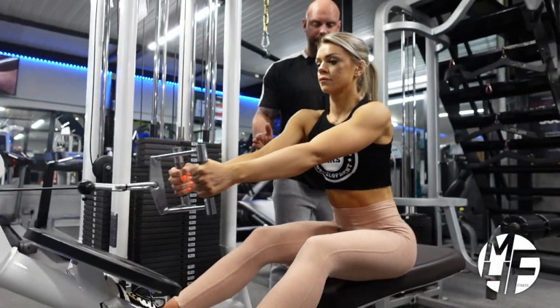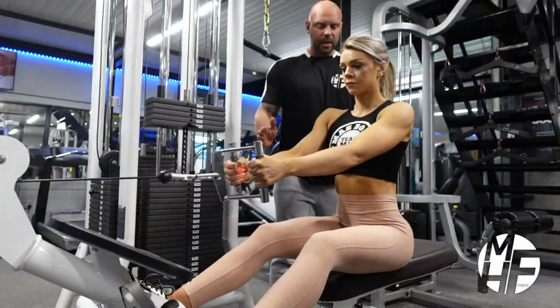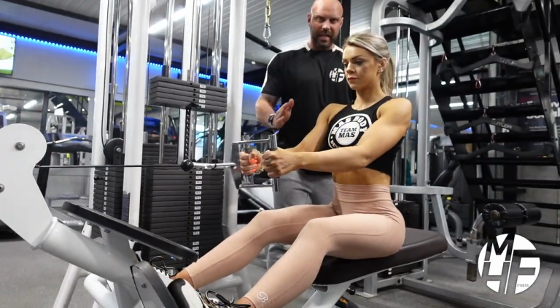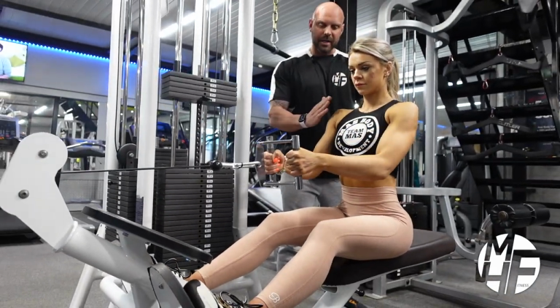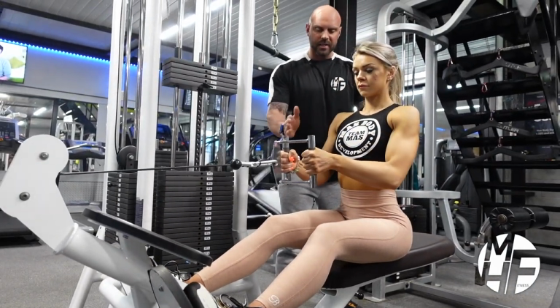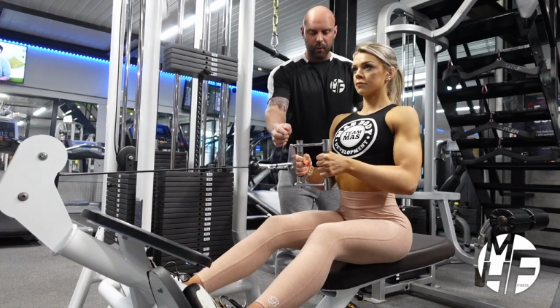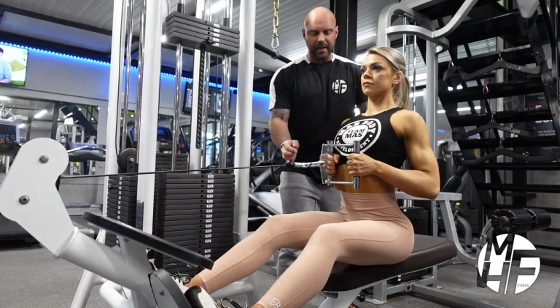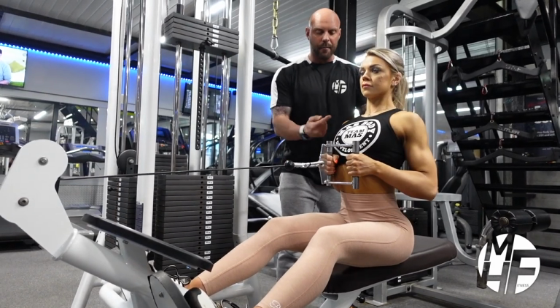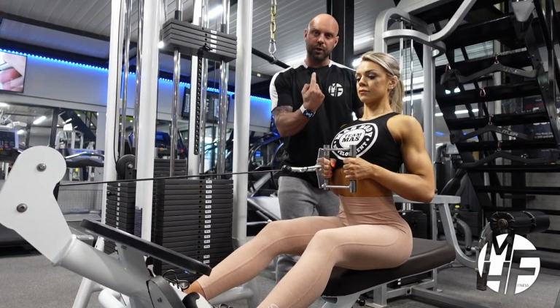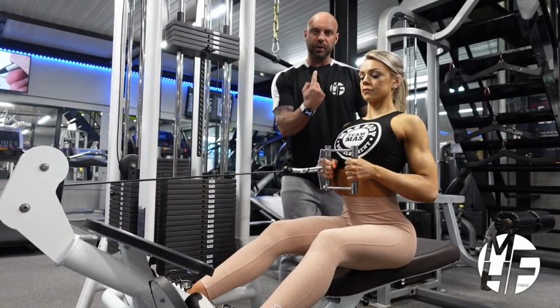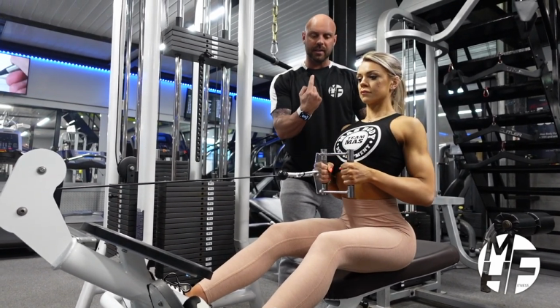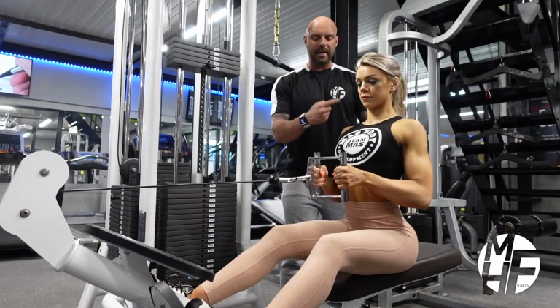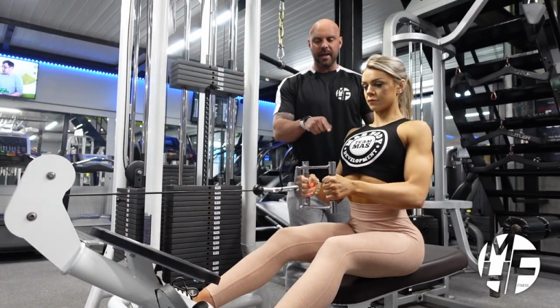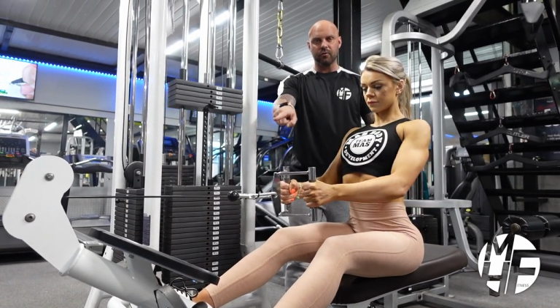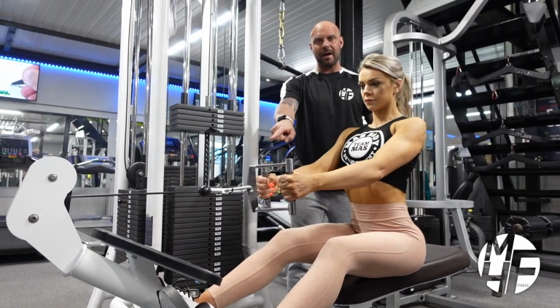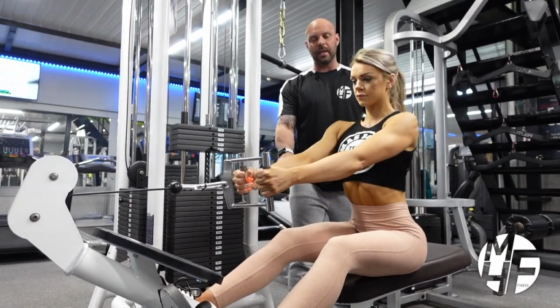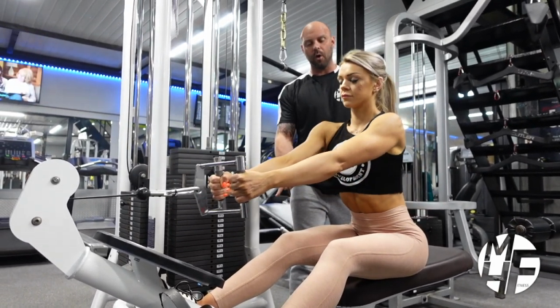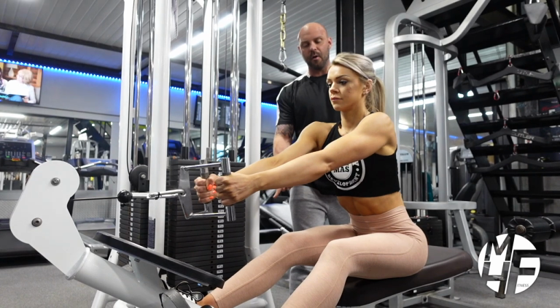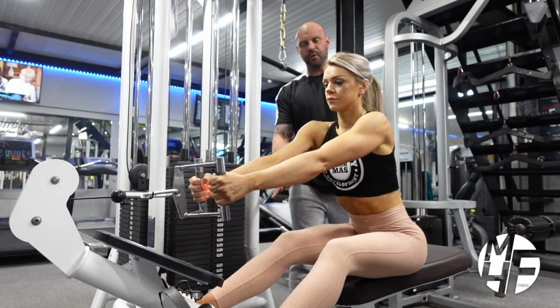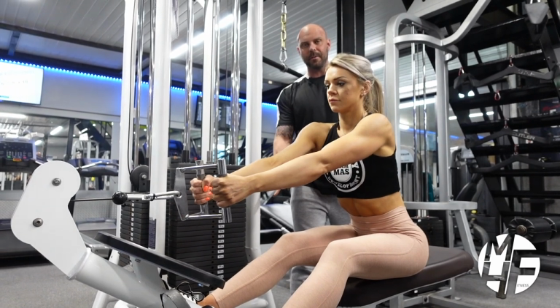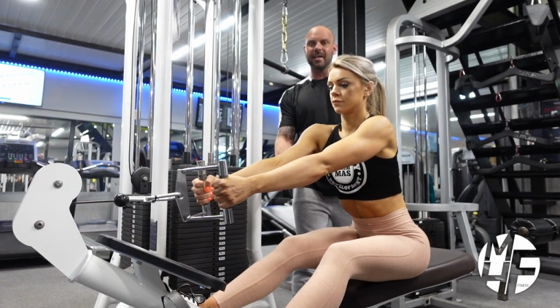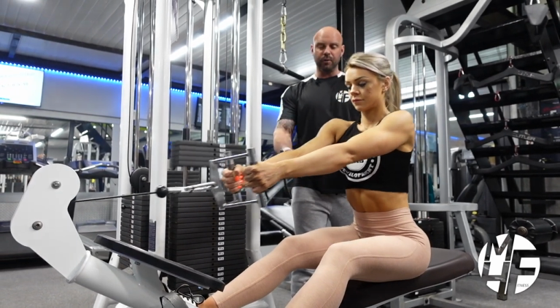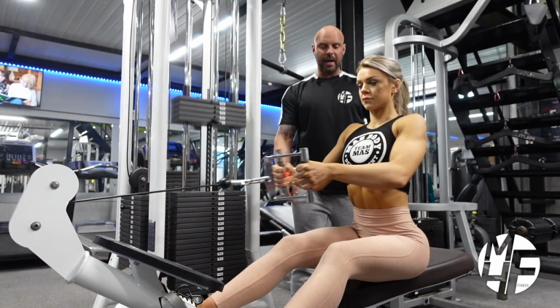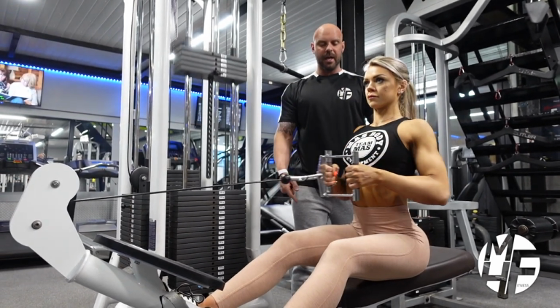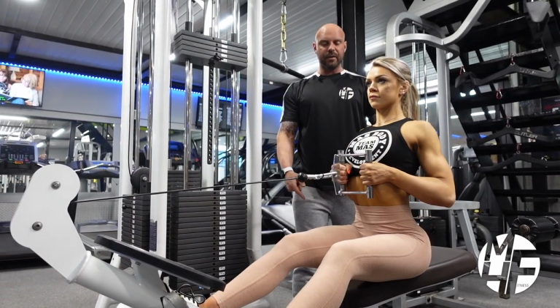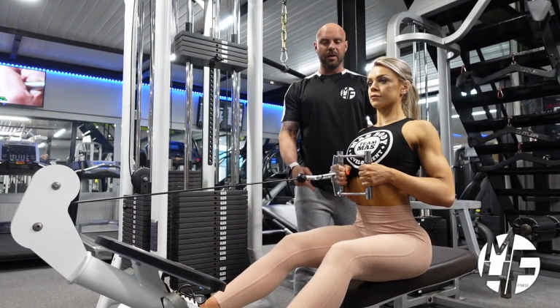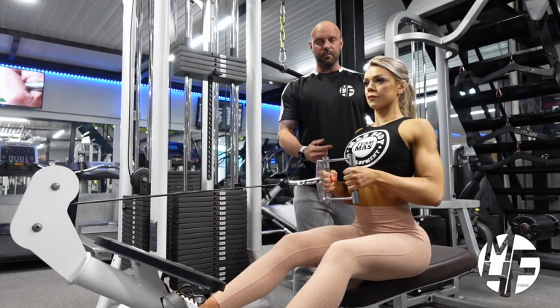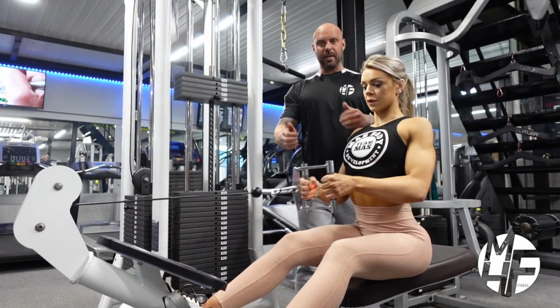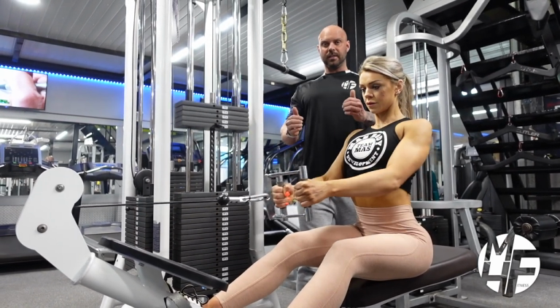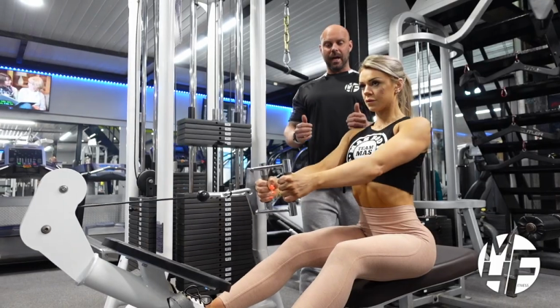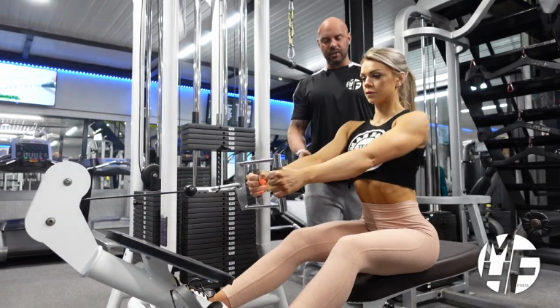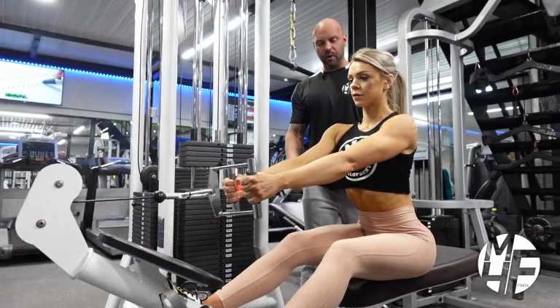She's going to come back with the bar, keep her back straight, pull it in, and push her chest to the sky. Then as she straightens her arms she's going to lean all the way forward to fully stretch the lats, then return again — every time pushing that chest to the sky as she comes up.